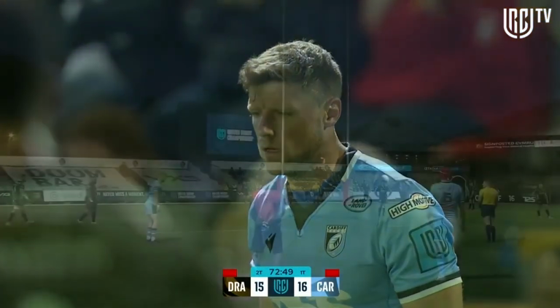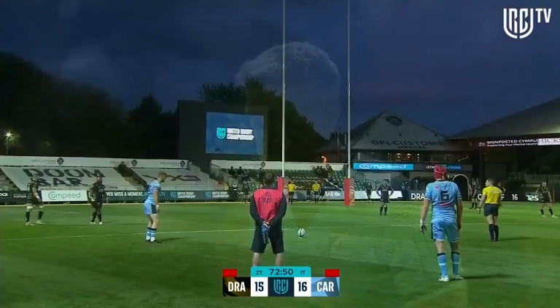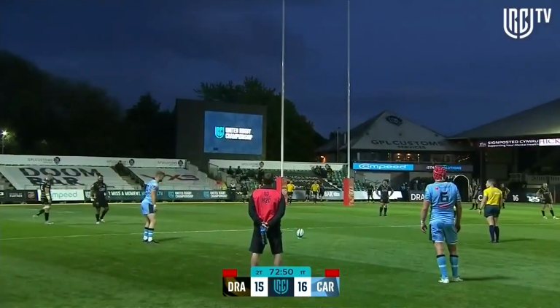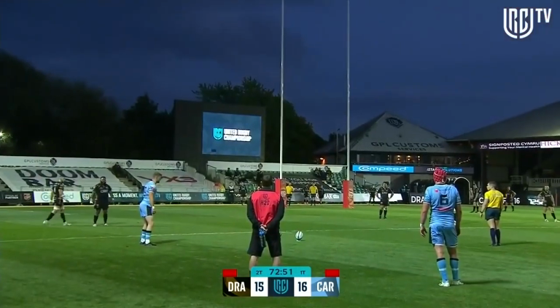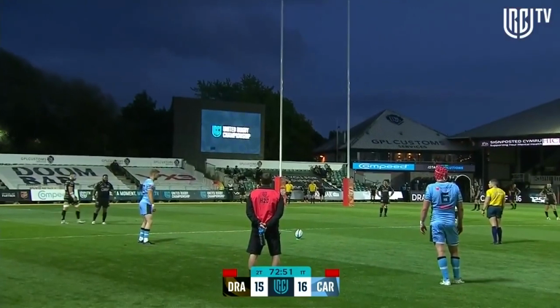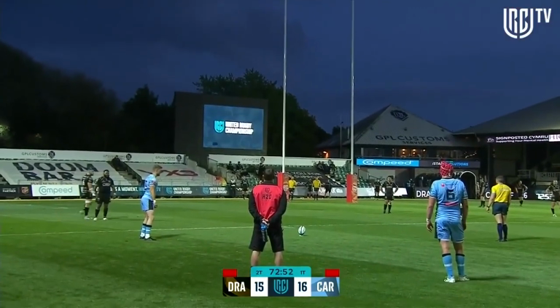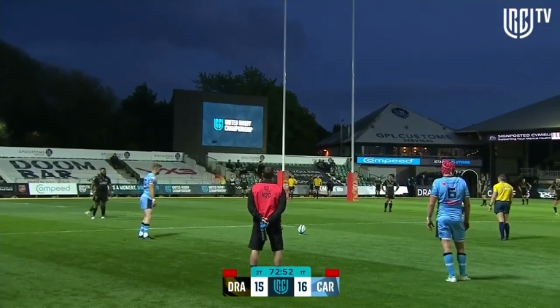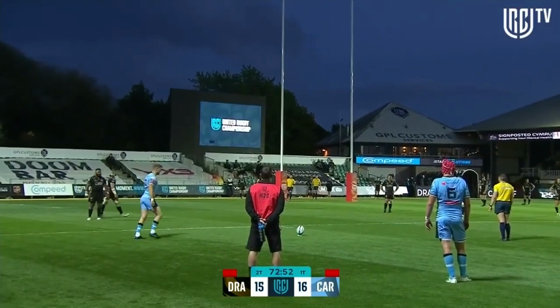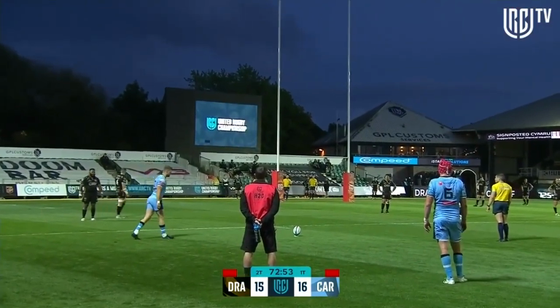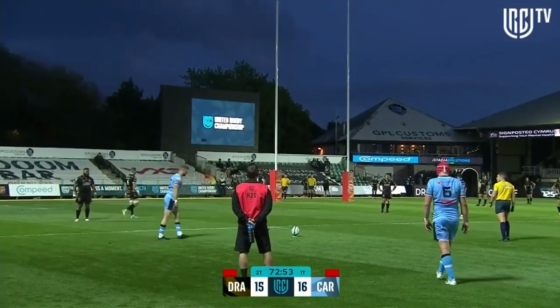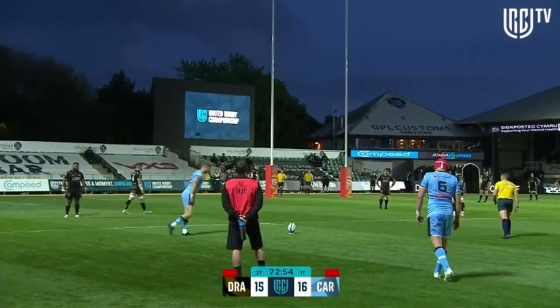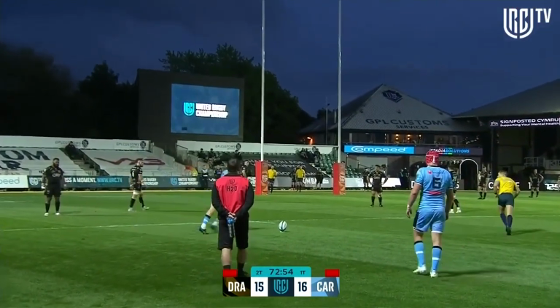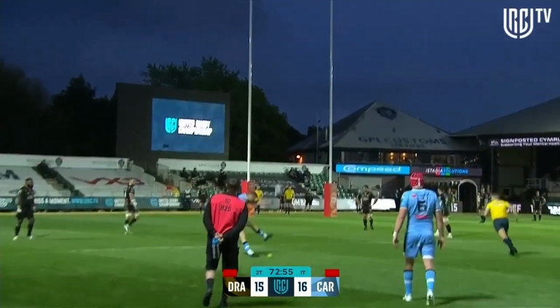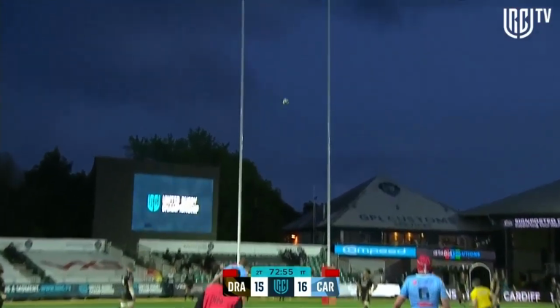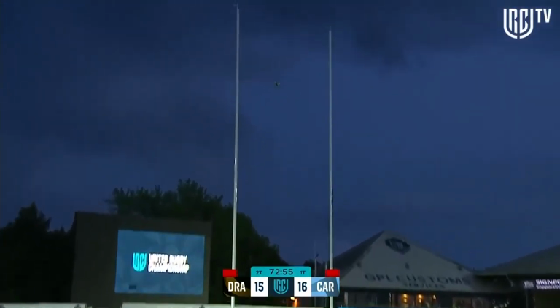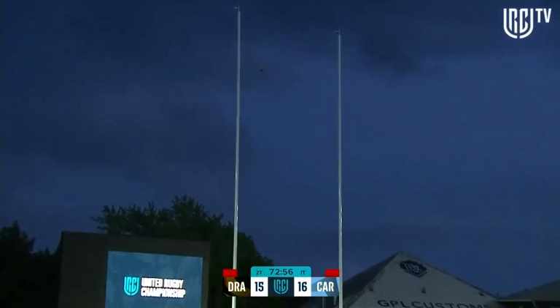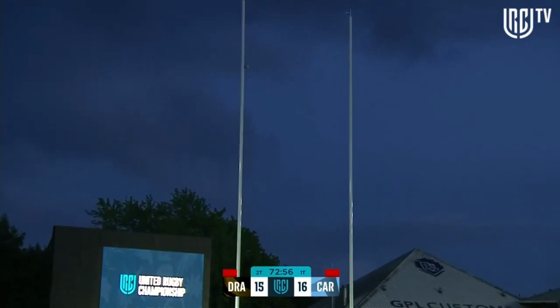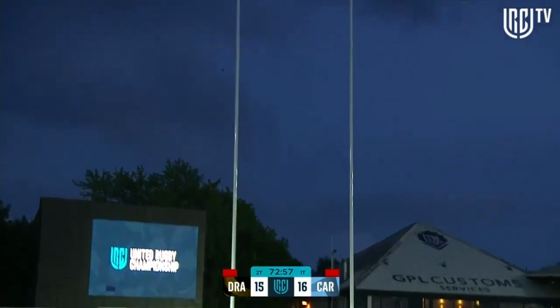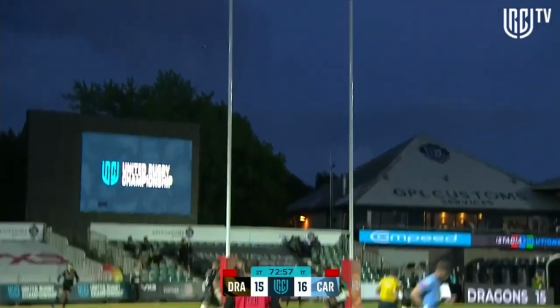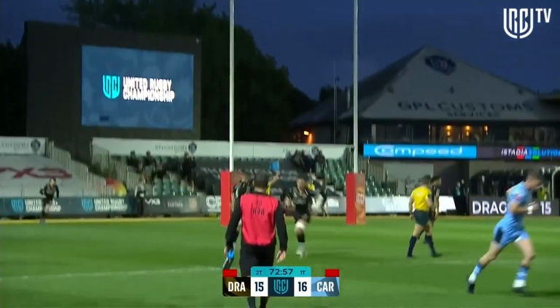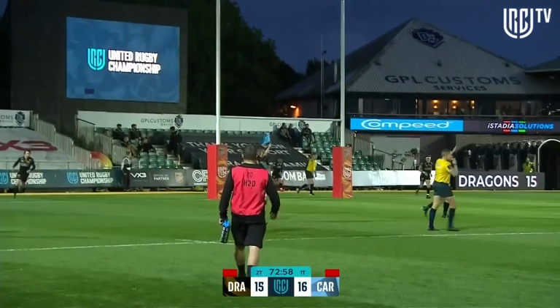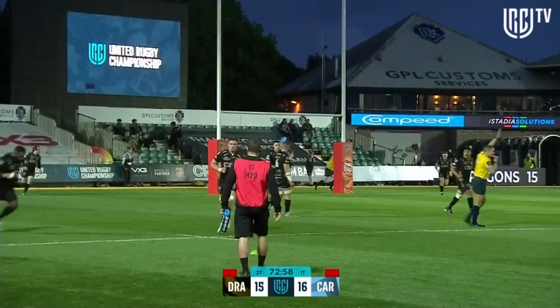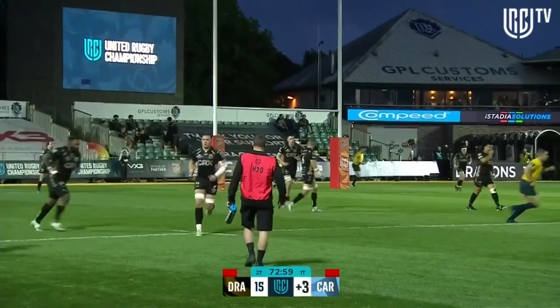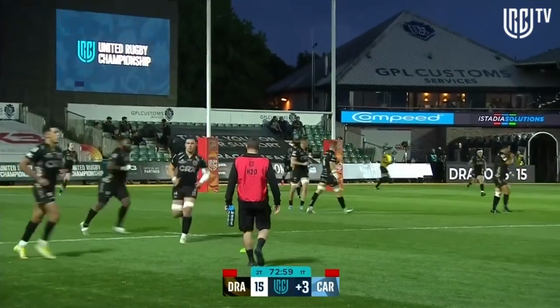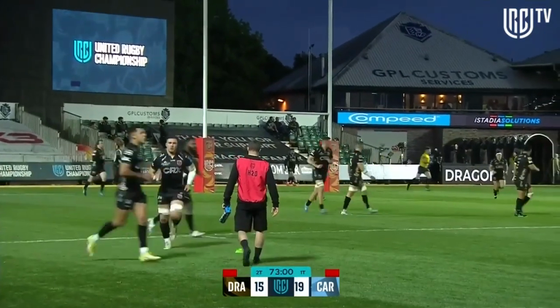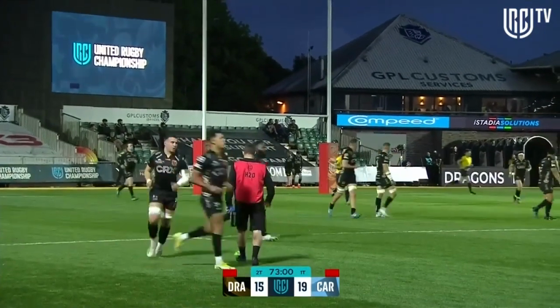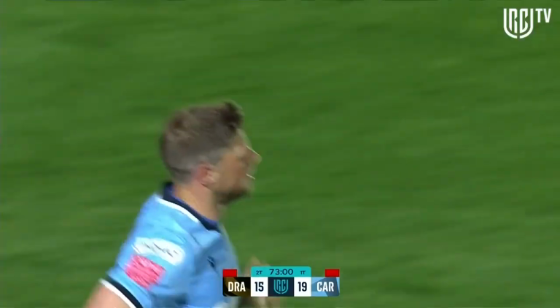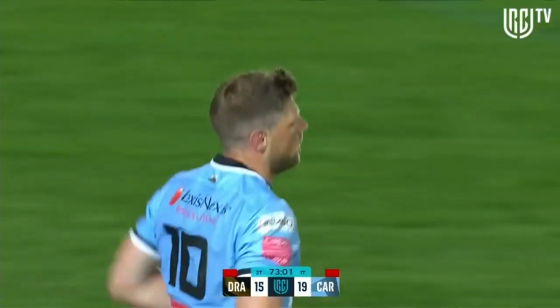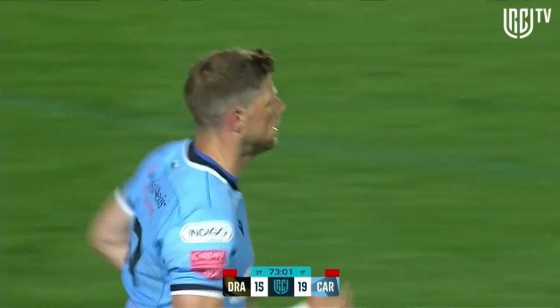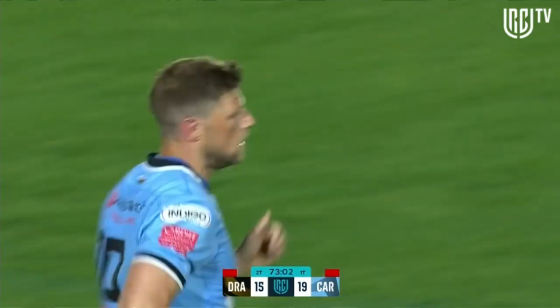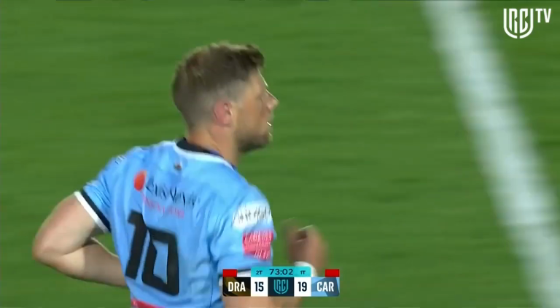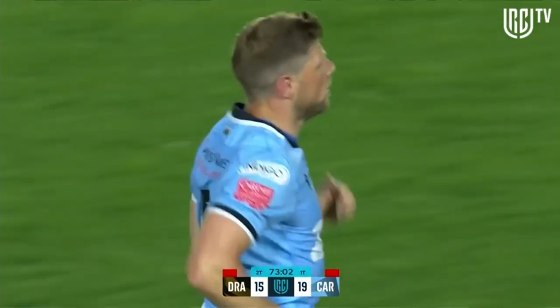This penalty will mean that the Dragons need a try to win in Rodney Parade. Rhys Priestland is happy, and it's a big kick — and it's a four-point match.